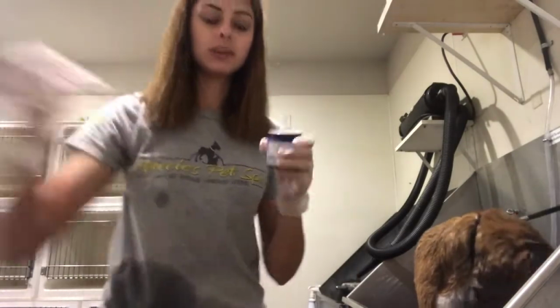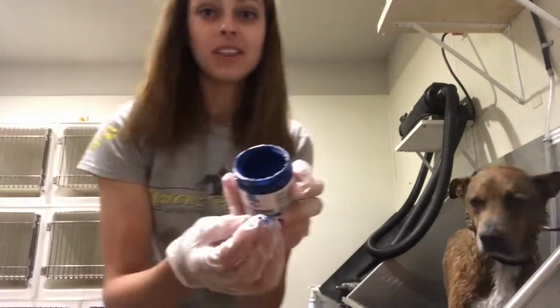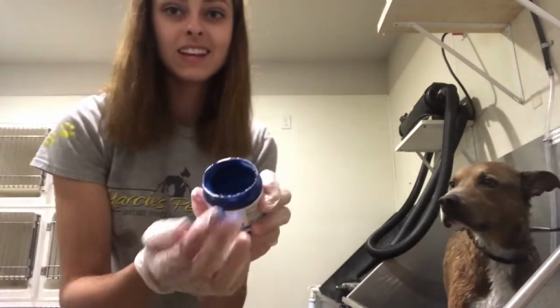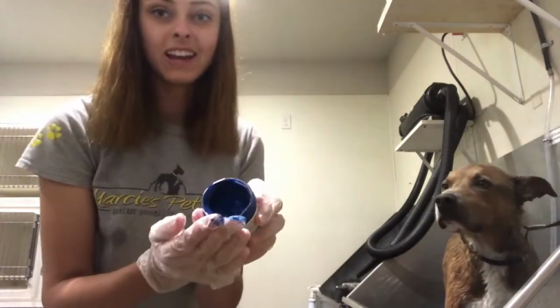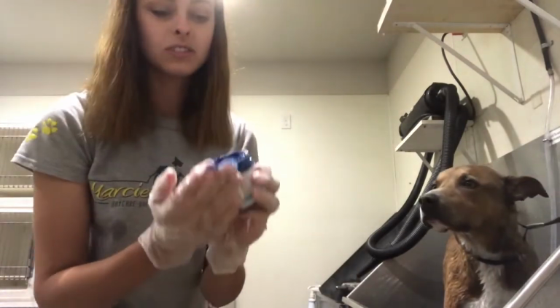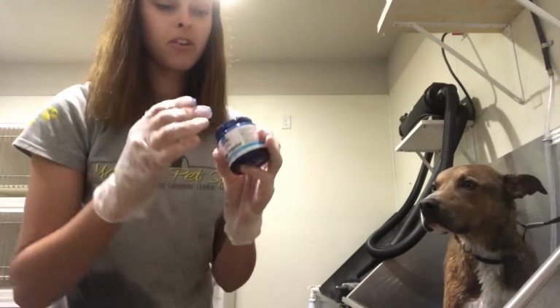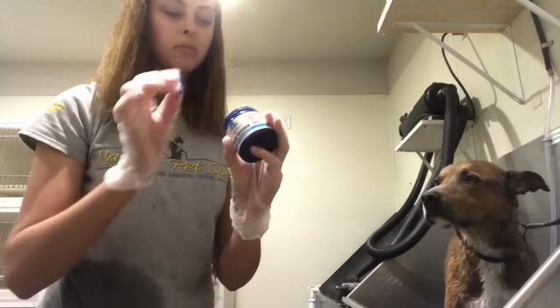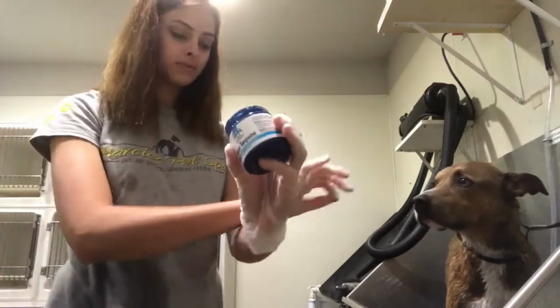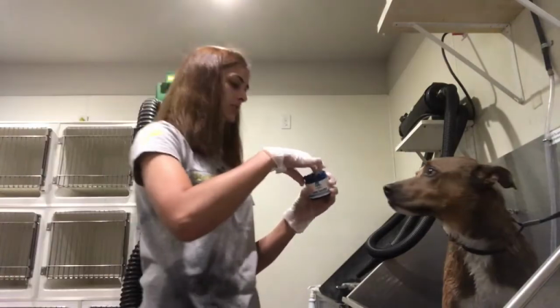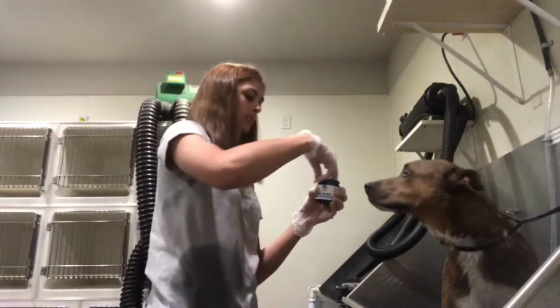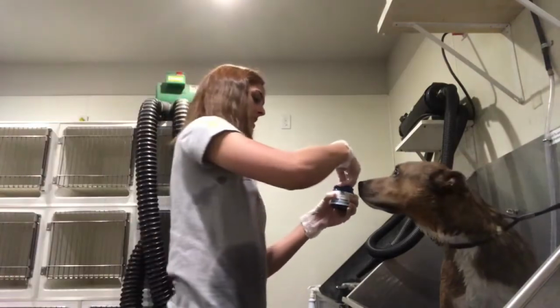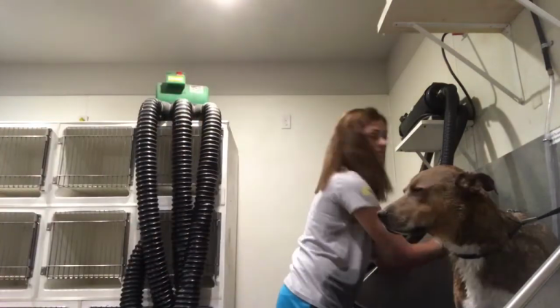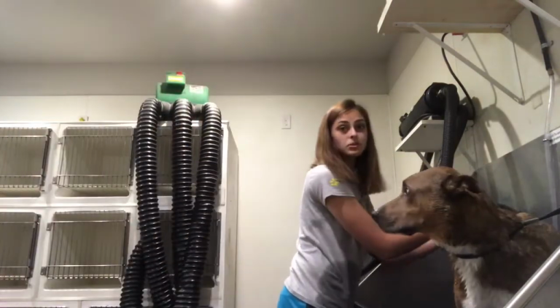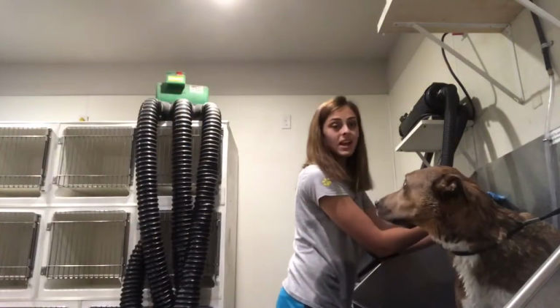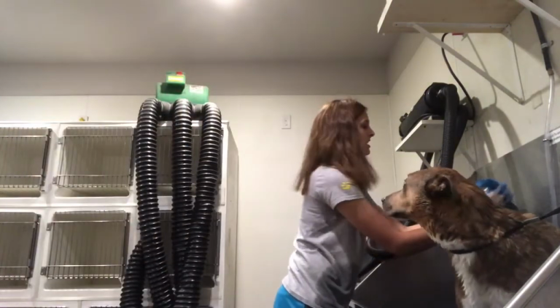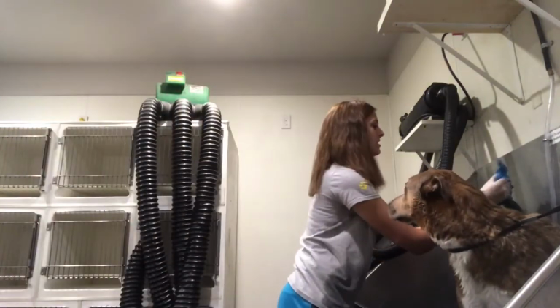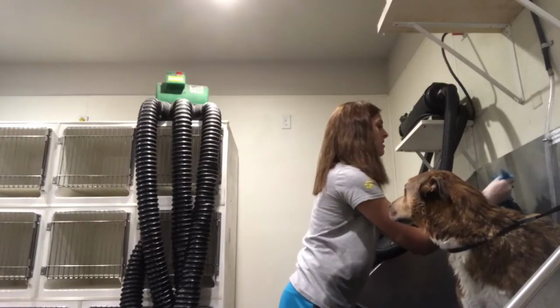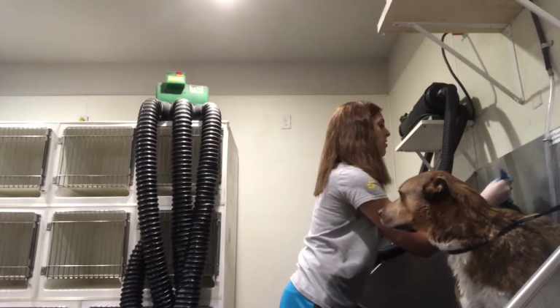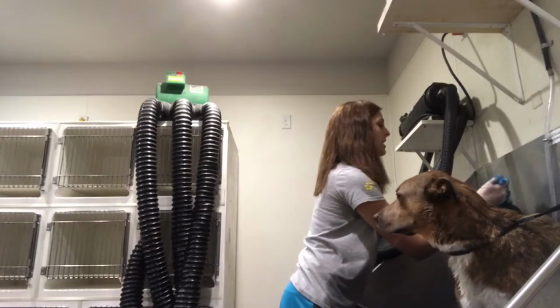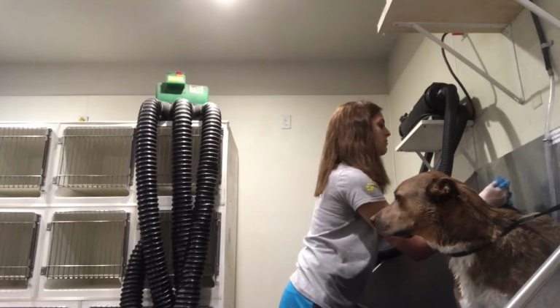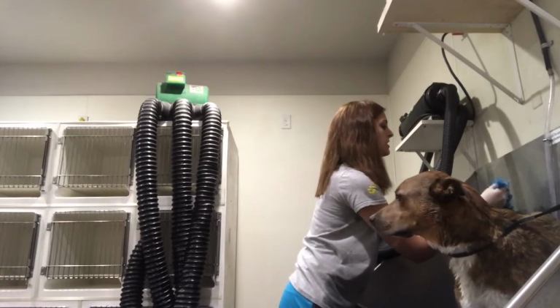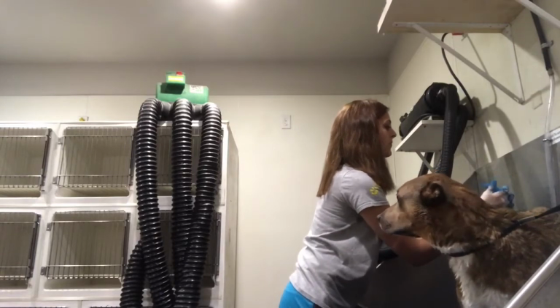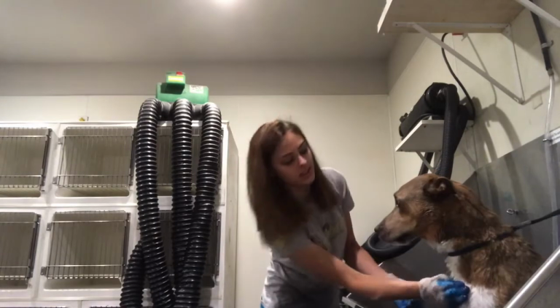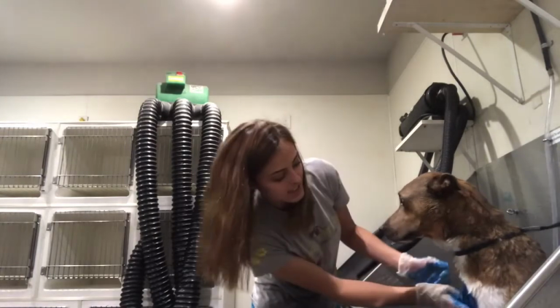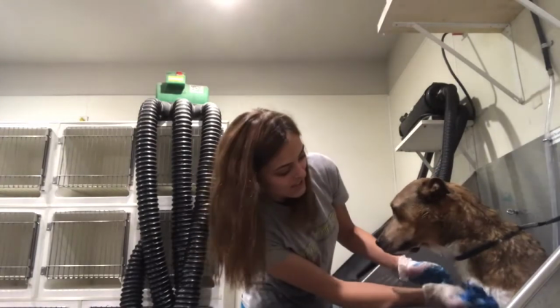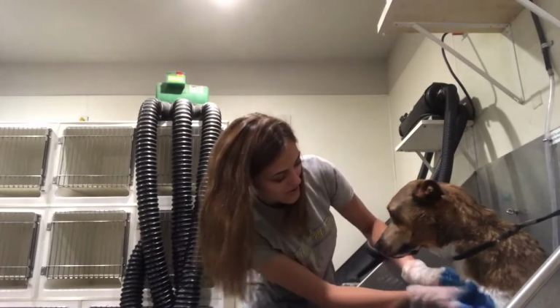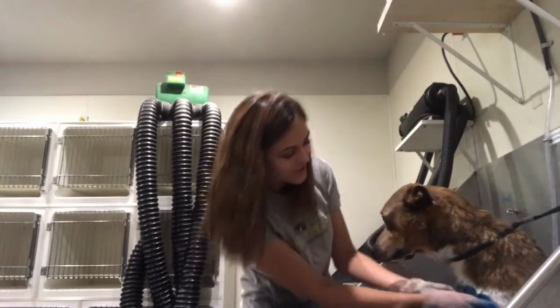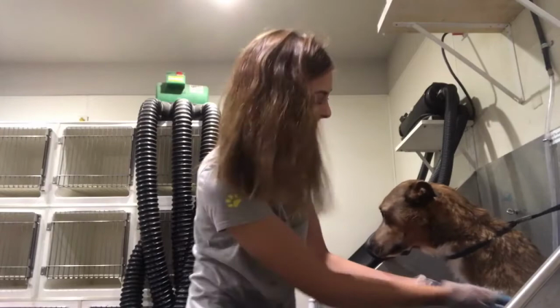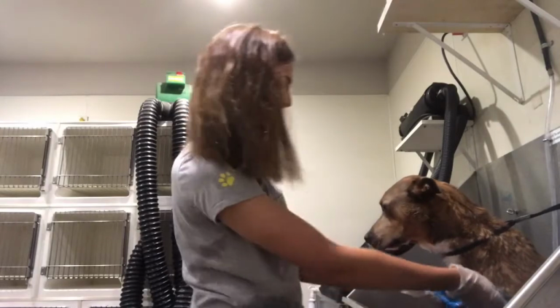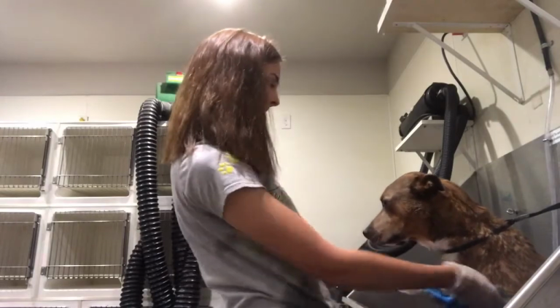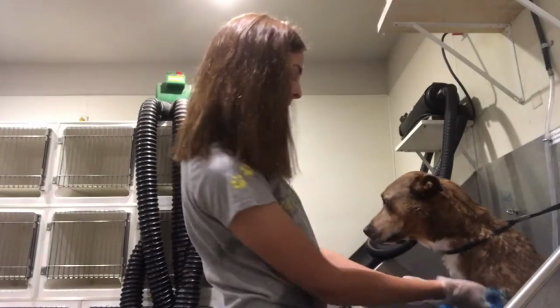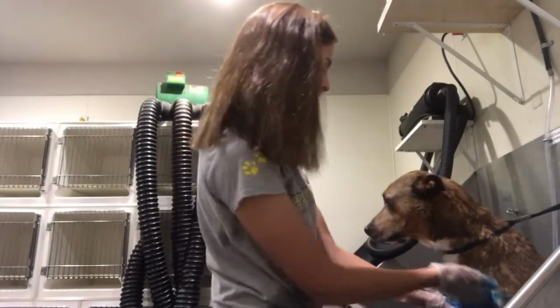Obviously. There's the inside — it looks very very blue. We're going to start with the tip of his tail. I'm just massaging it all the way in to the root of the tail. Theo, you're going to be so handsome!